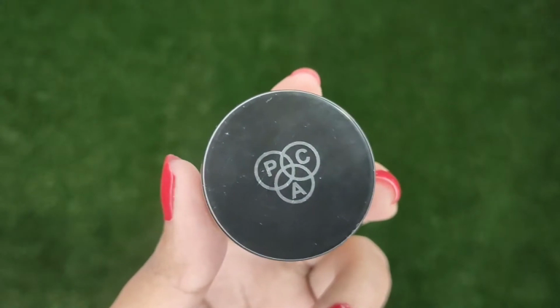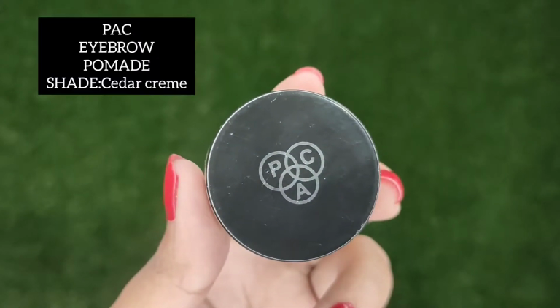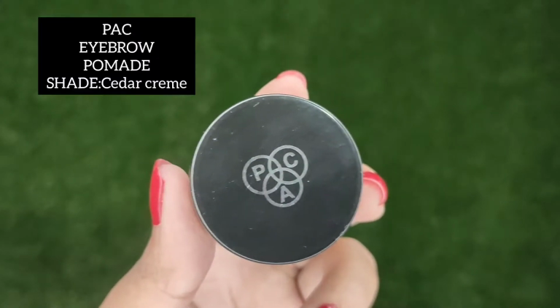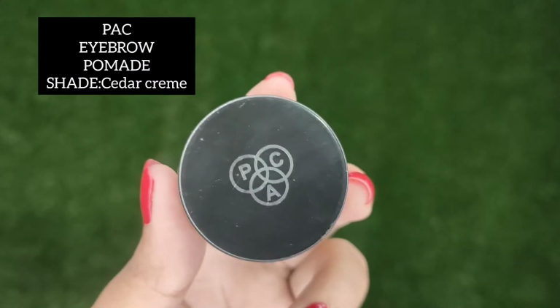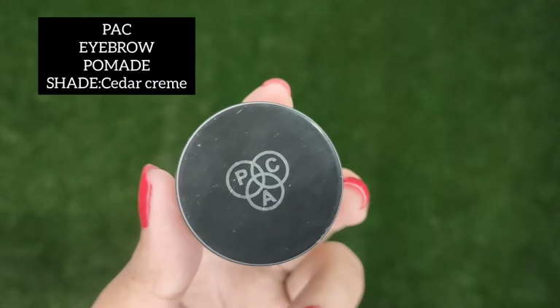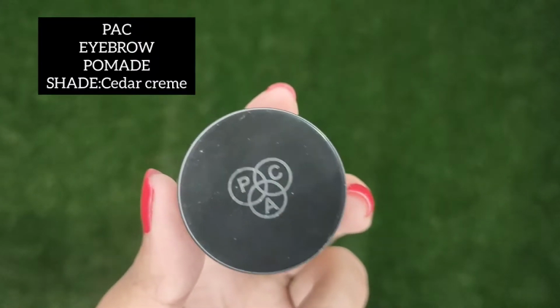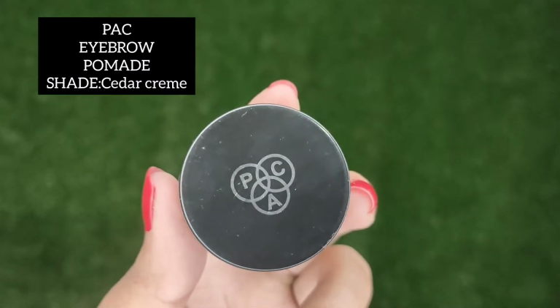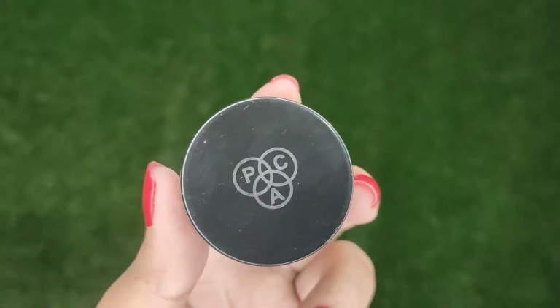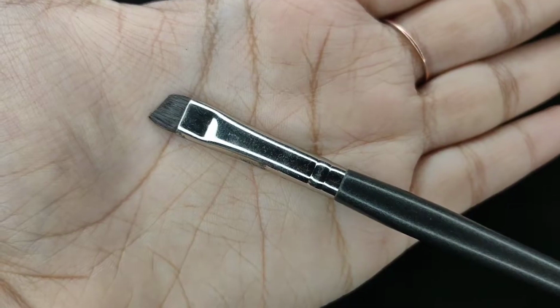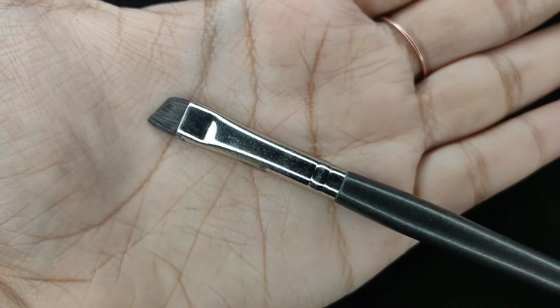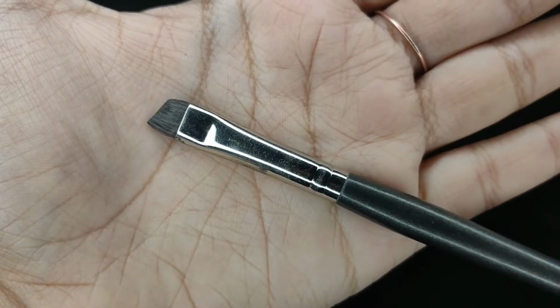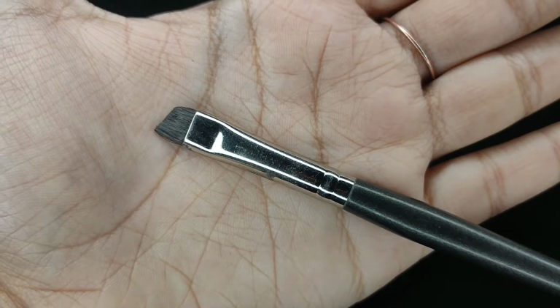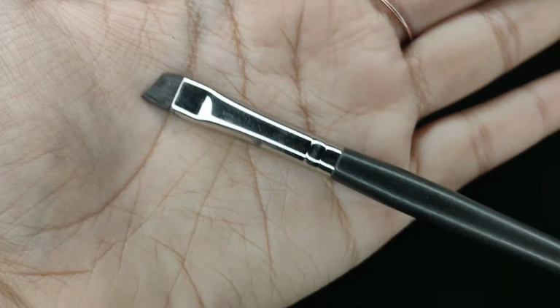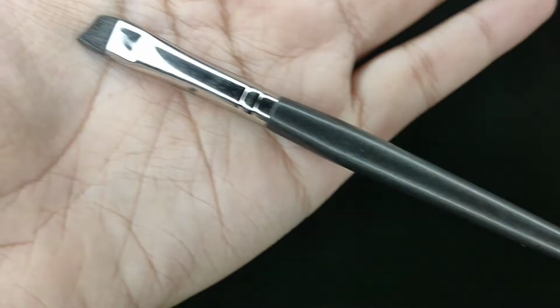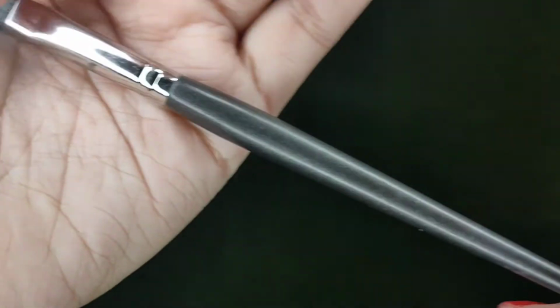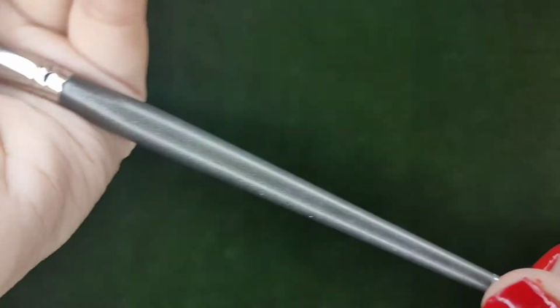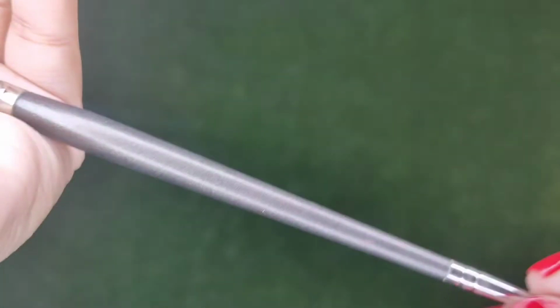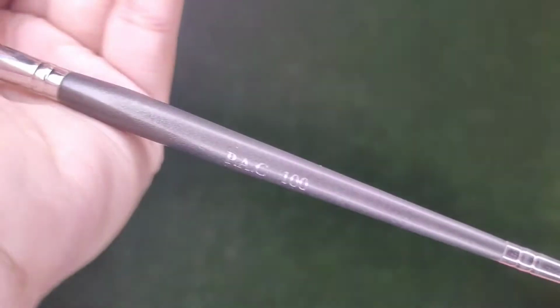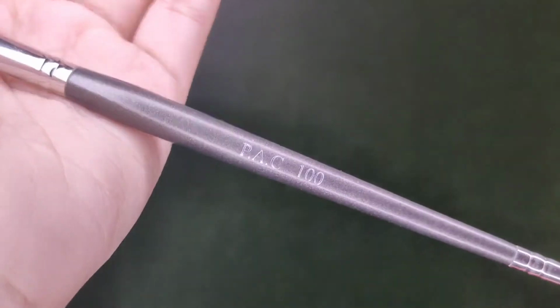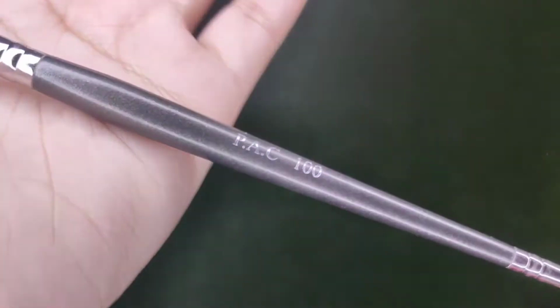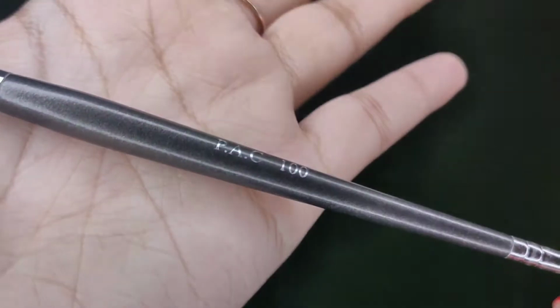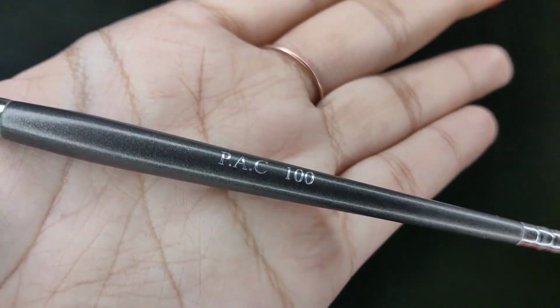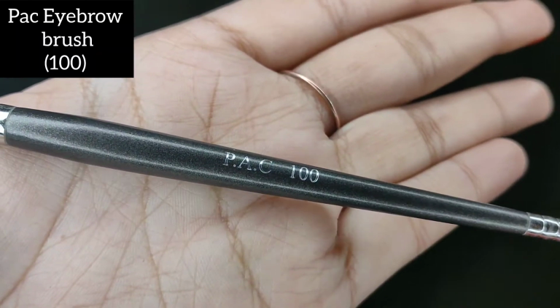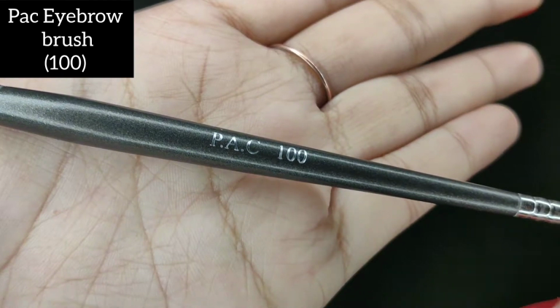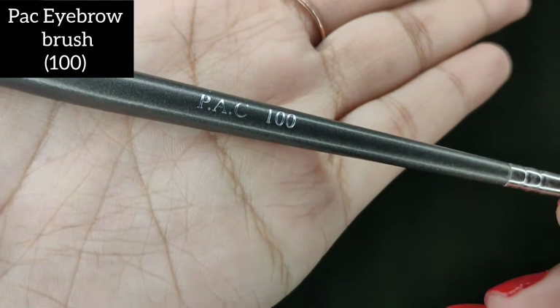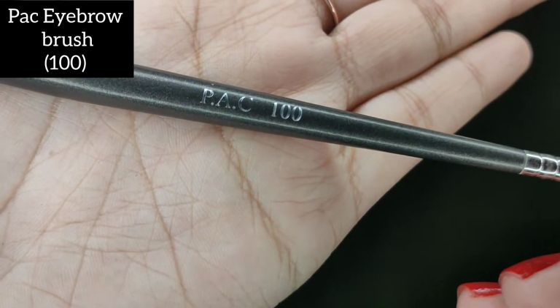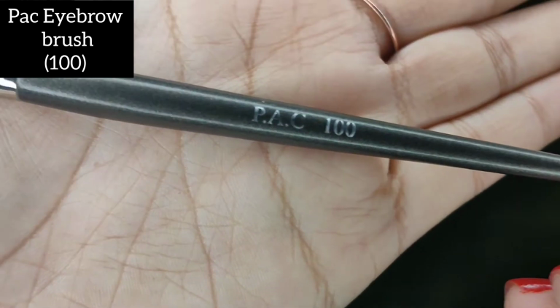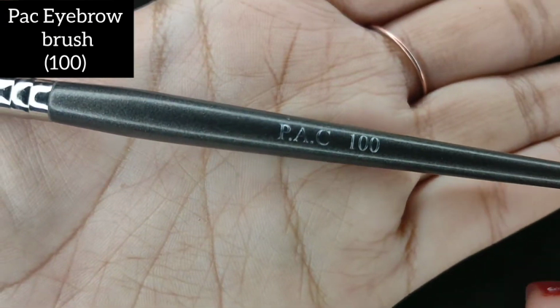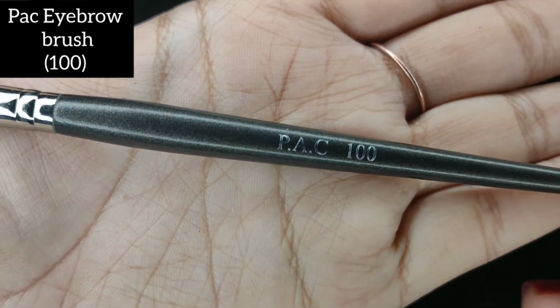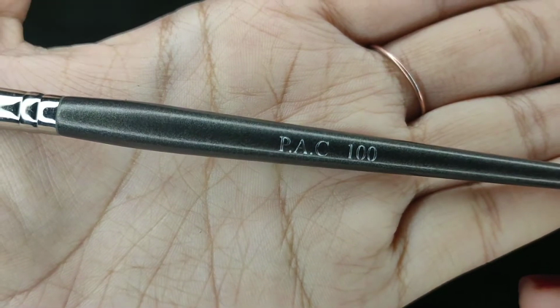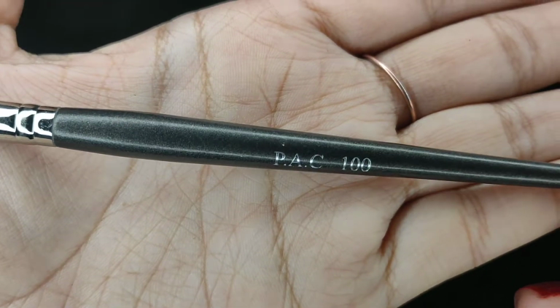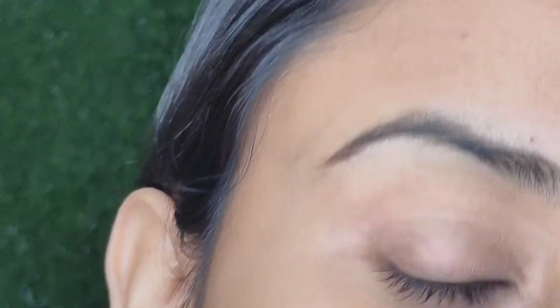So probably the only thing that you'll need is an eyebrow pencil or a pomade. I'm using this one from PAC in the shade Dark Cream, and taking this angular eyebrow brush from PAC in the number 100, which also has got a spoolie with it.